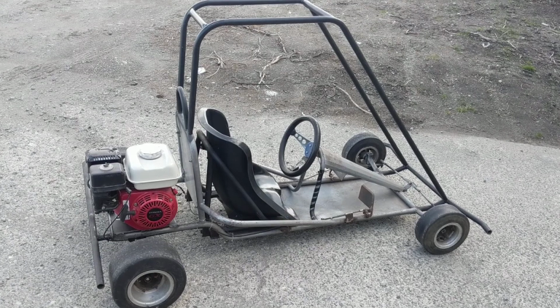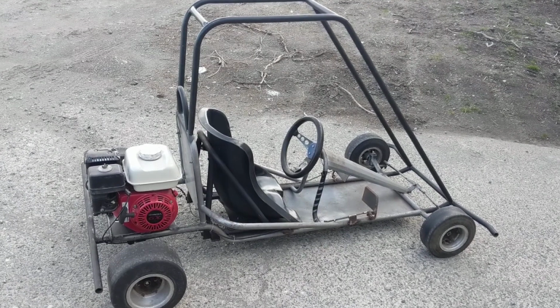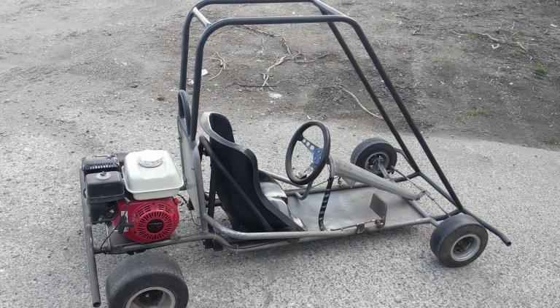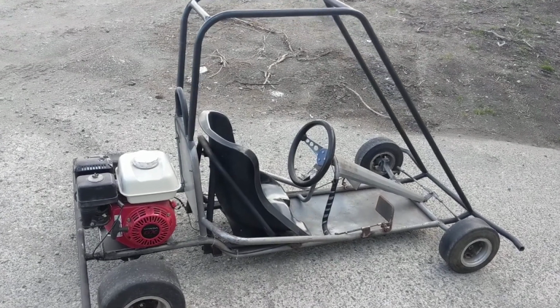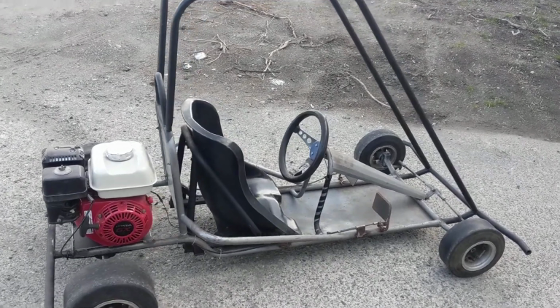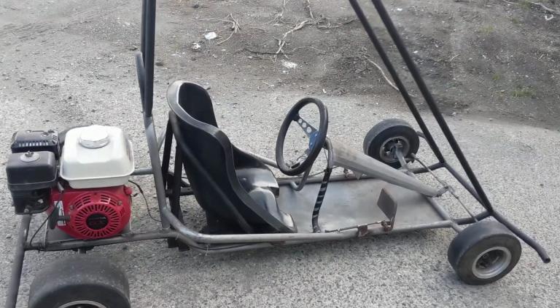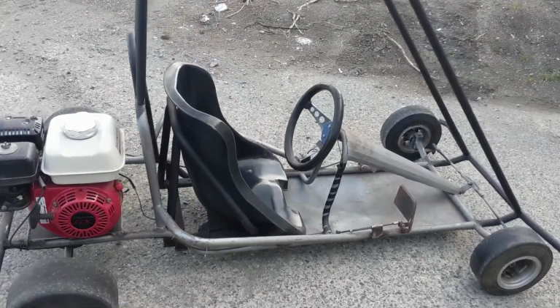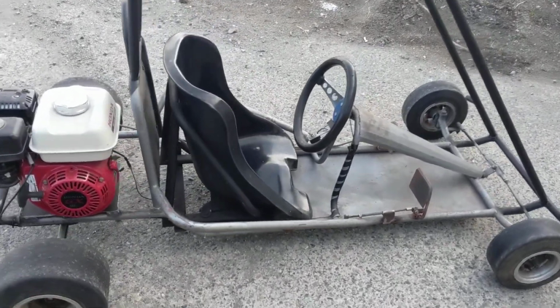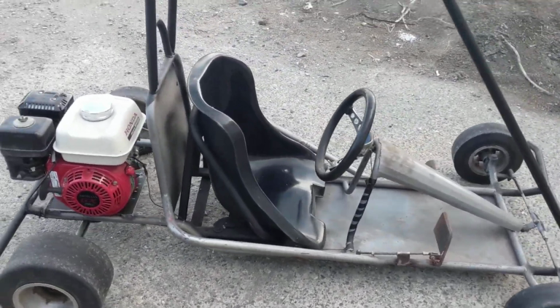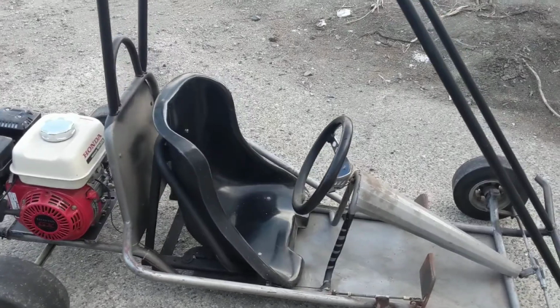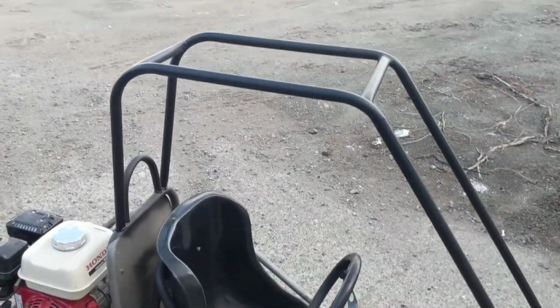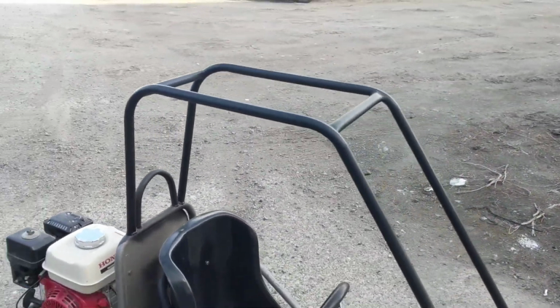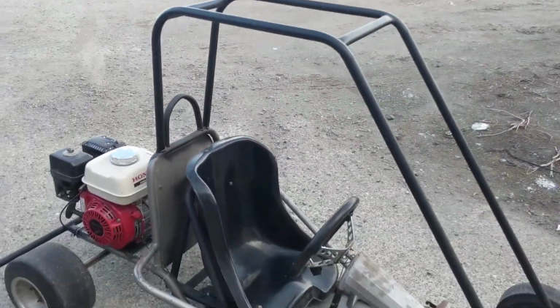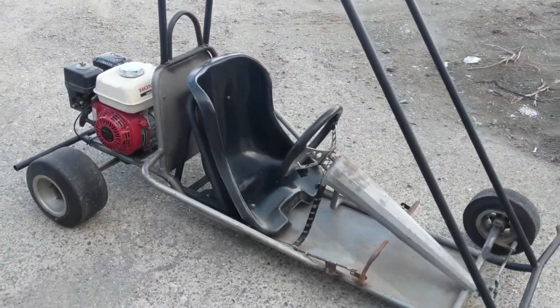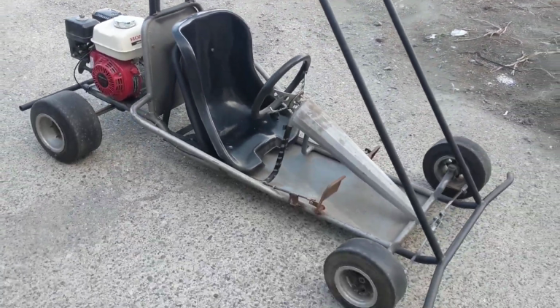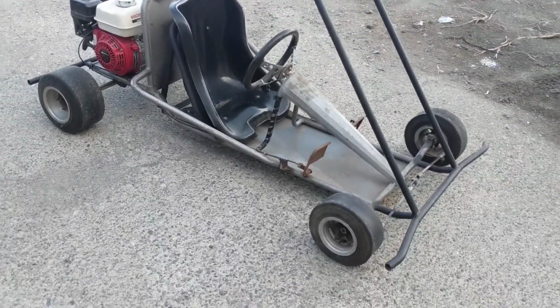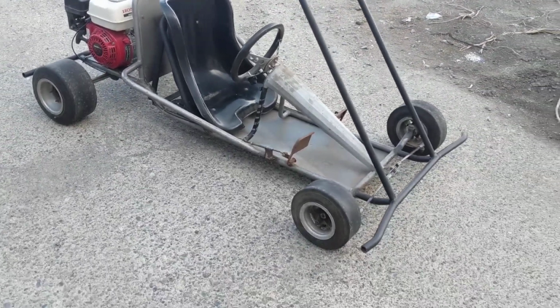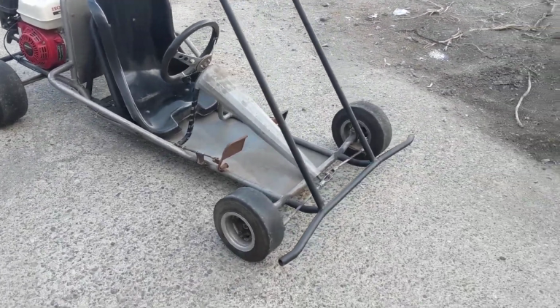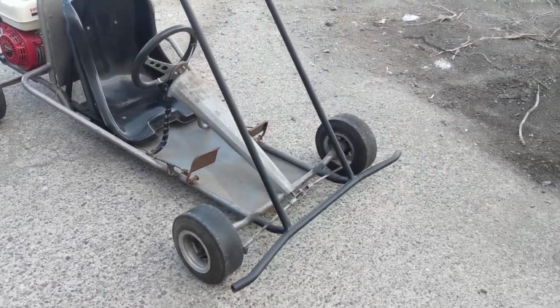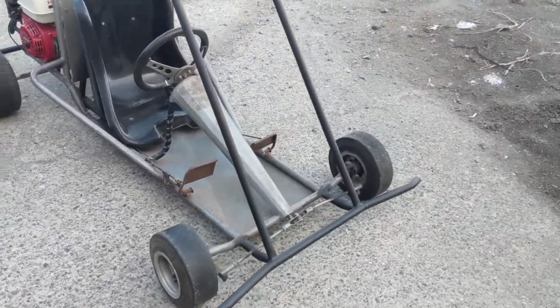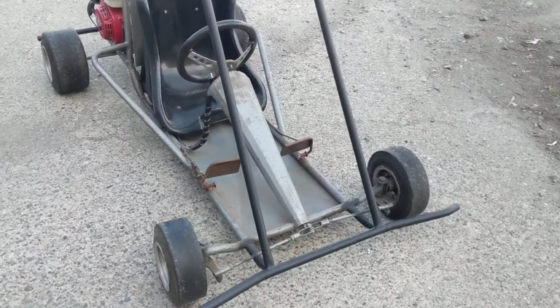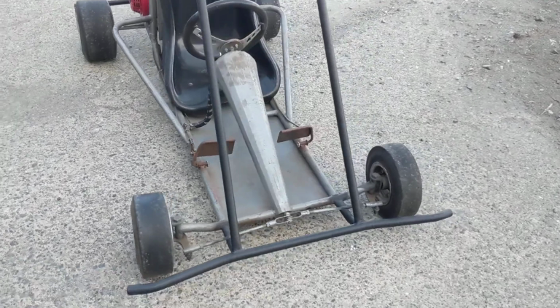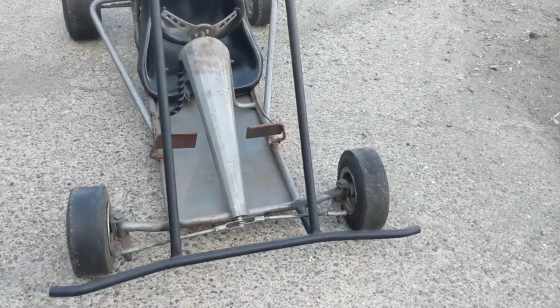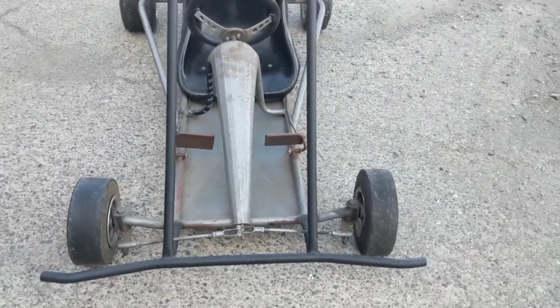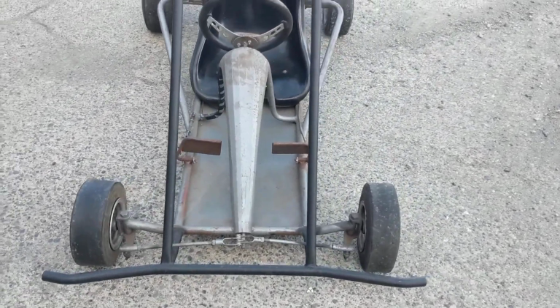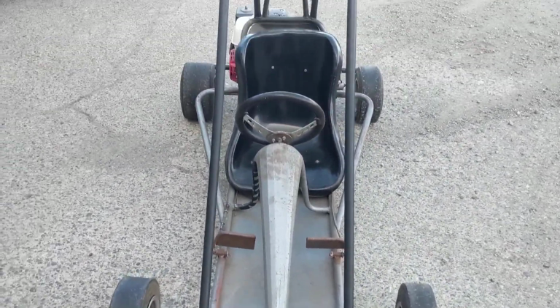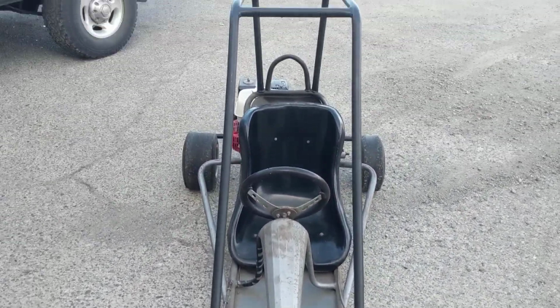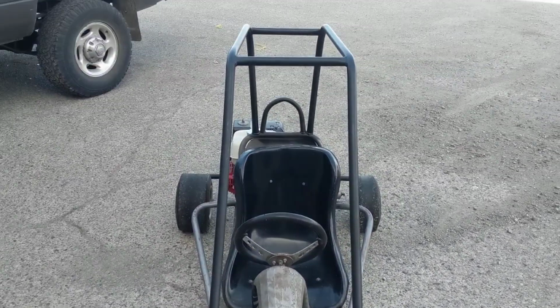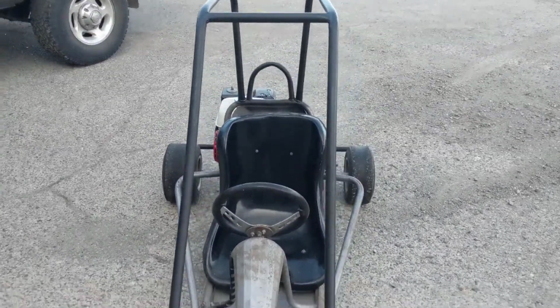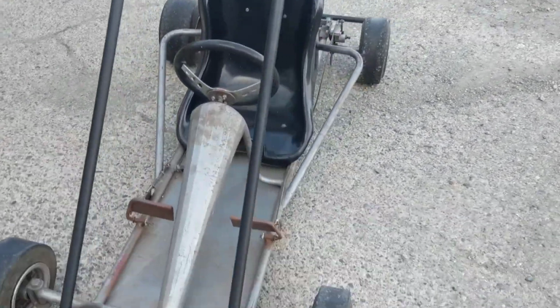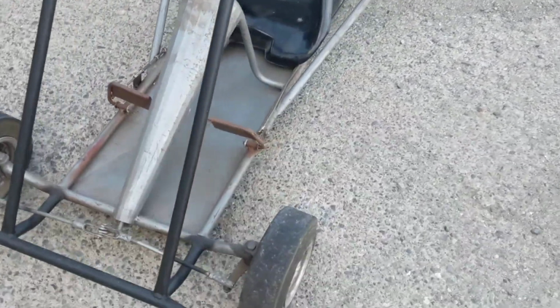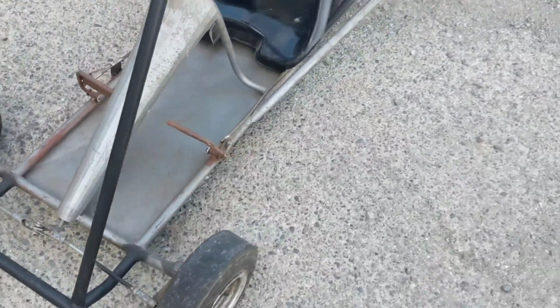Hey guys, Machines of Metal here. I bought a go-kart — check that out! Isn't that cool? It's a little steel frame, Honda-powered go-kart.